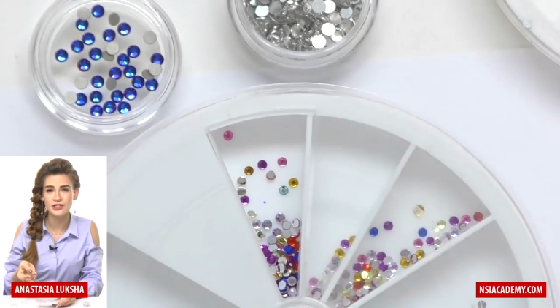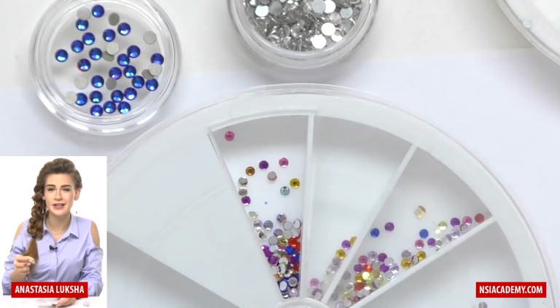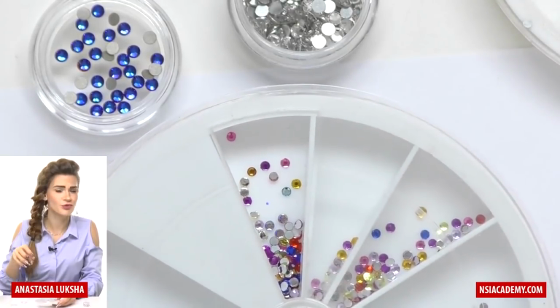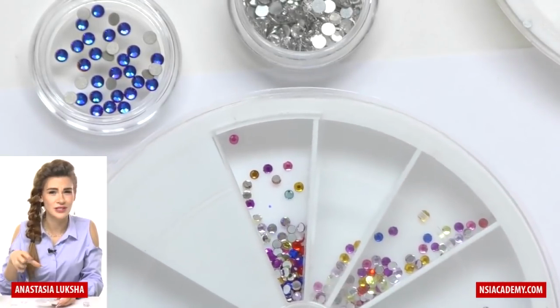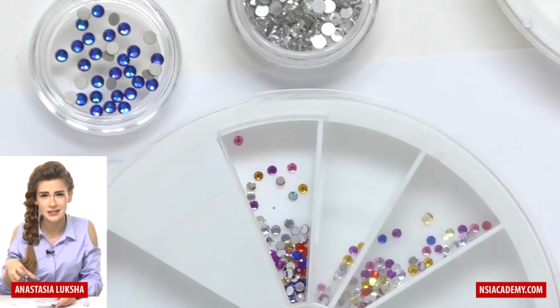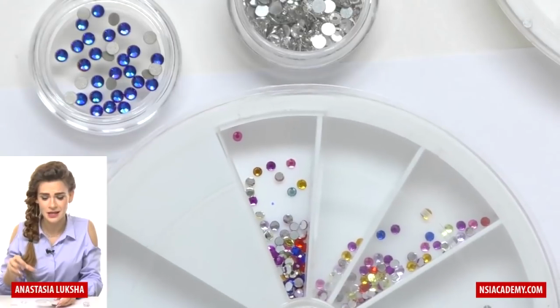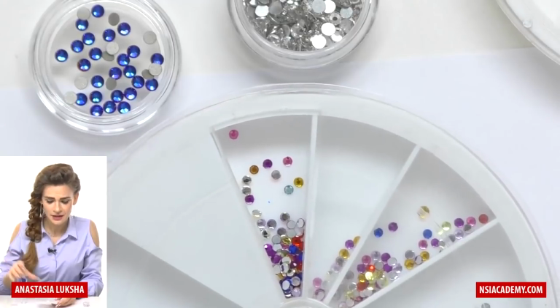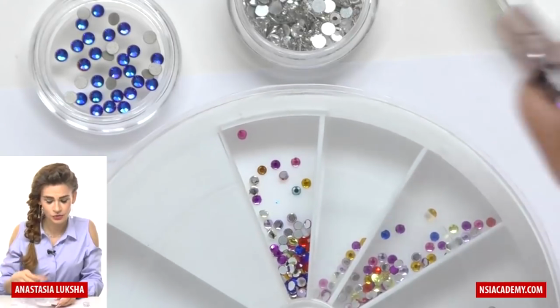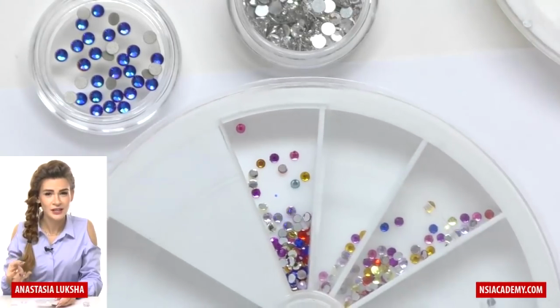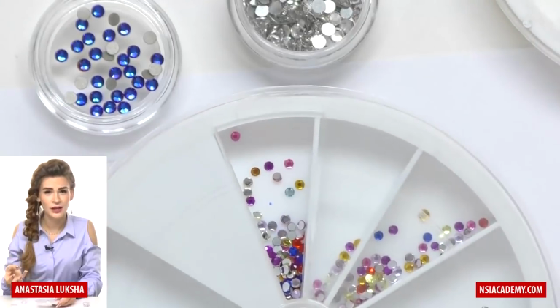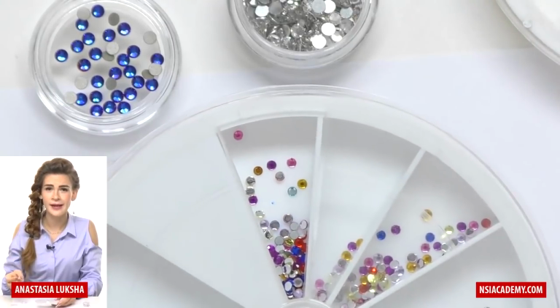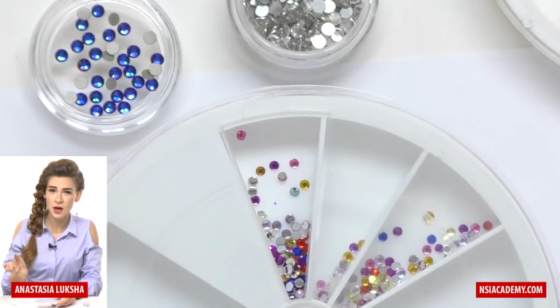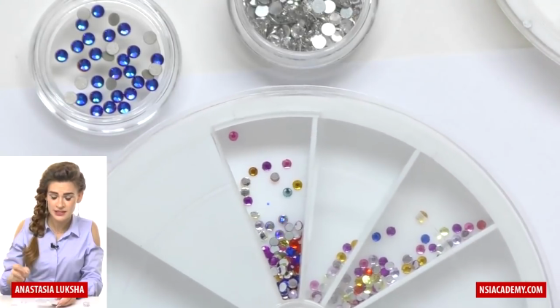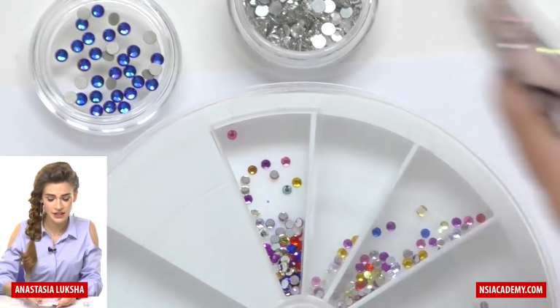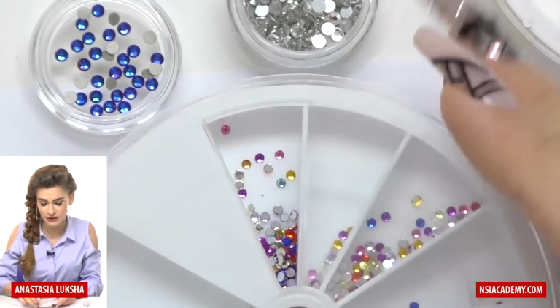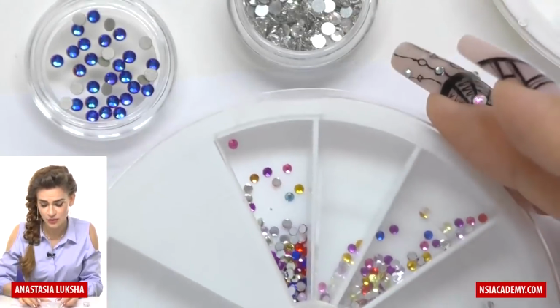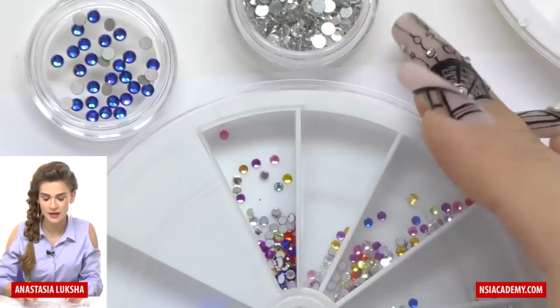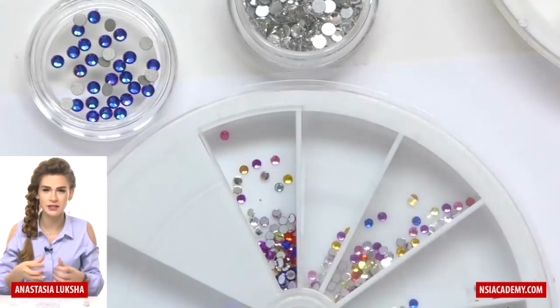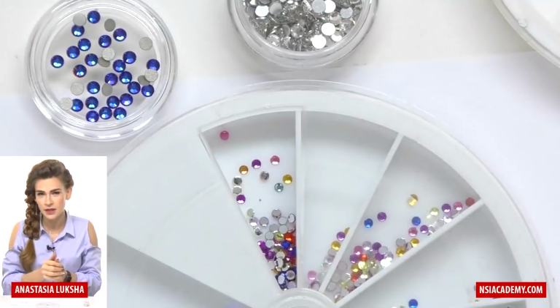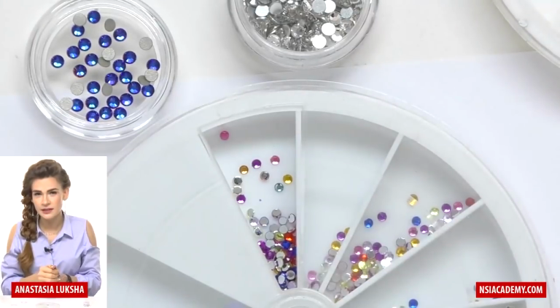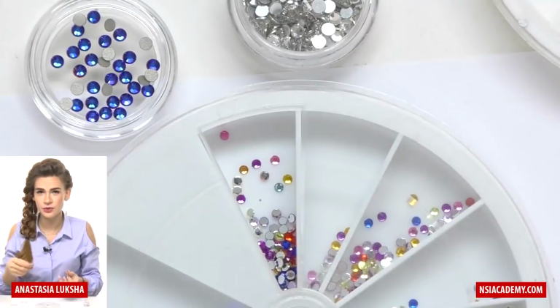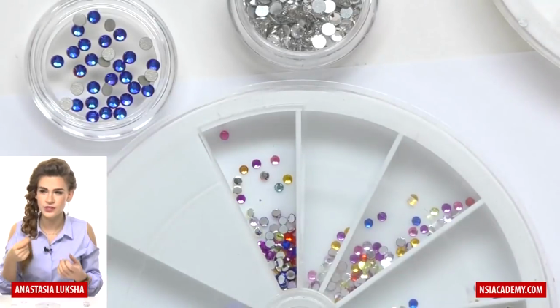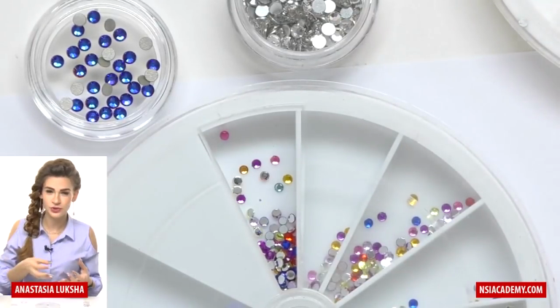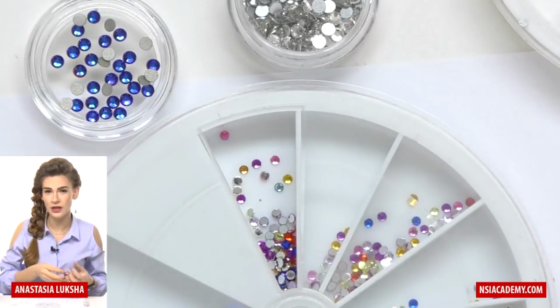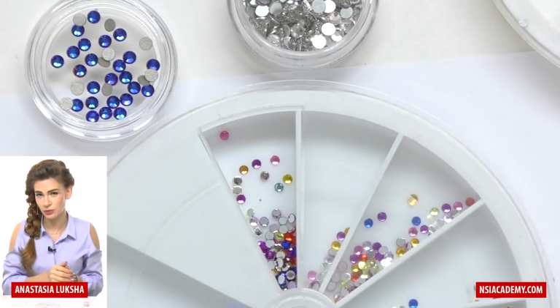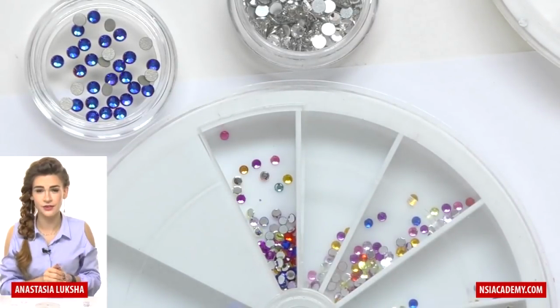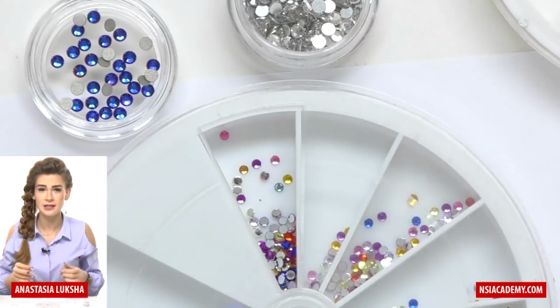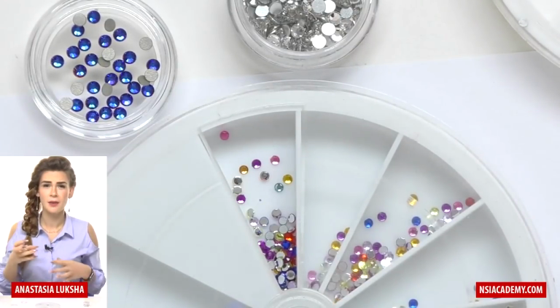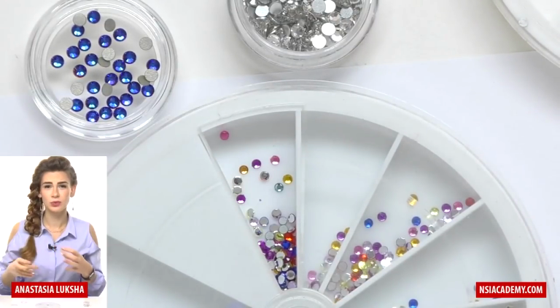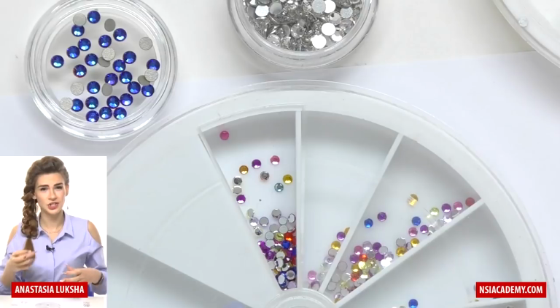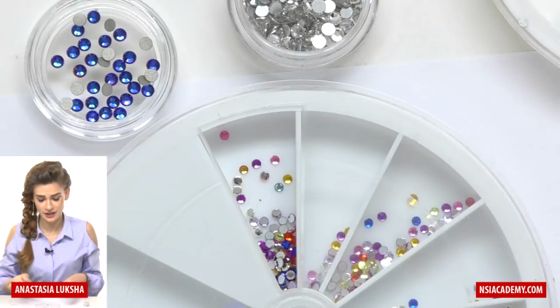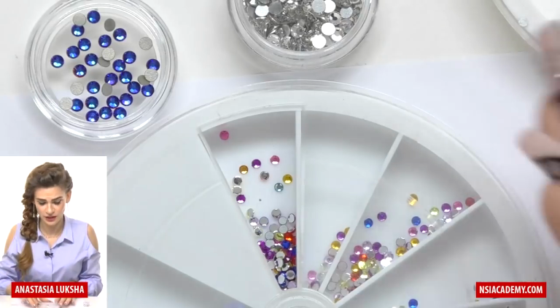They can have different sizes, they don't shine as well, and obviously they don't last well. I mean, if you secure them well they will stay on the nails, but they will not shine well.